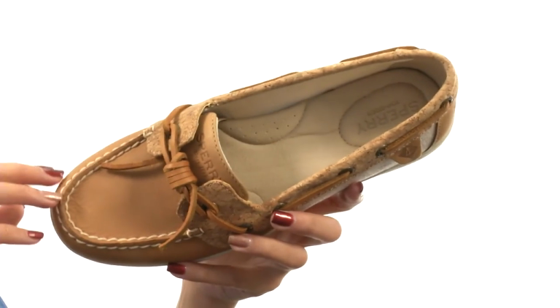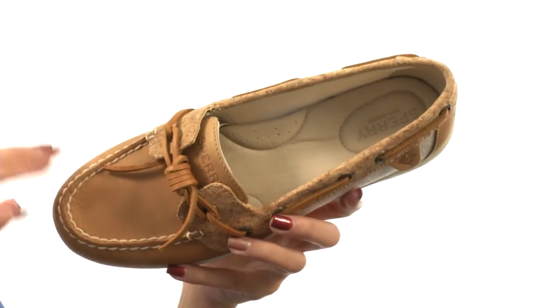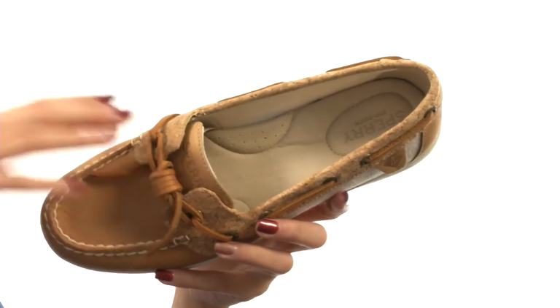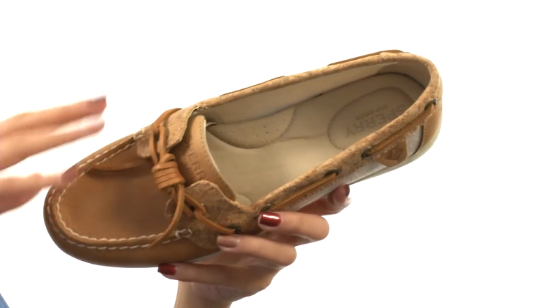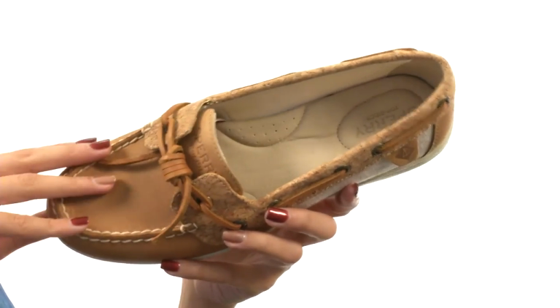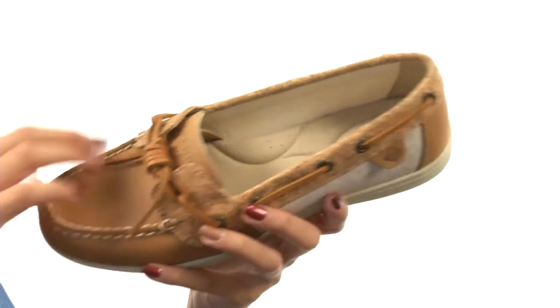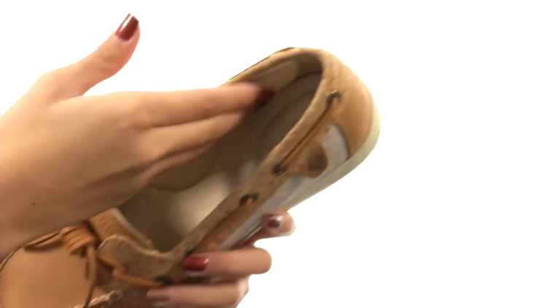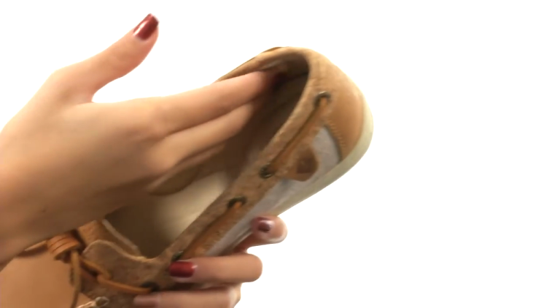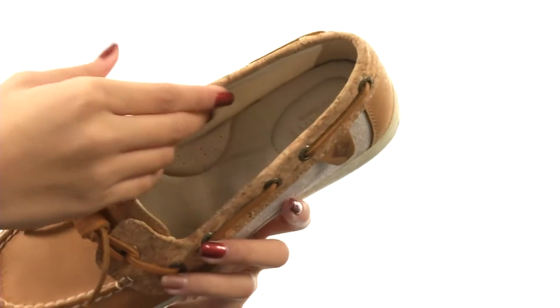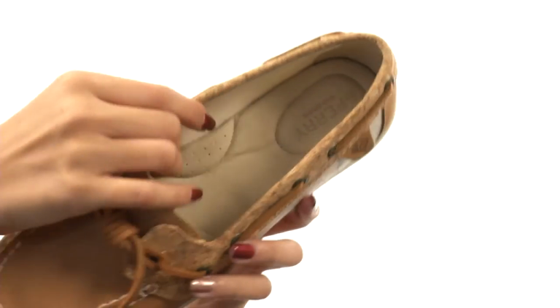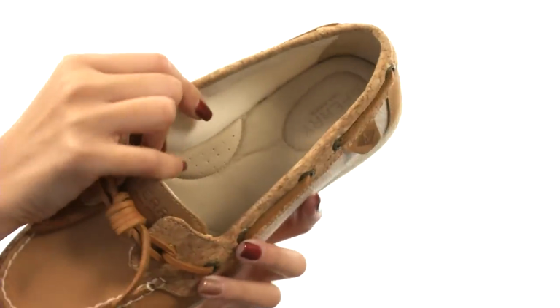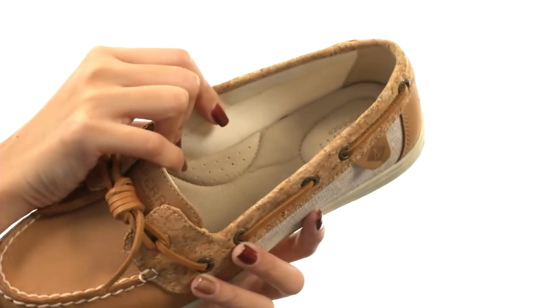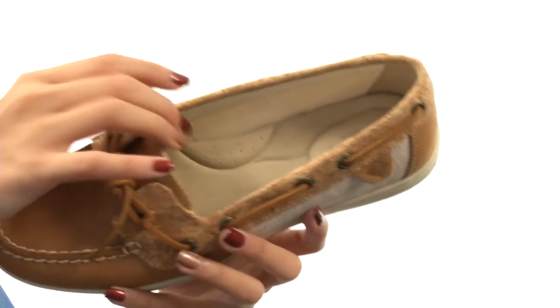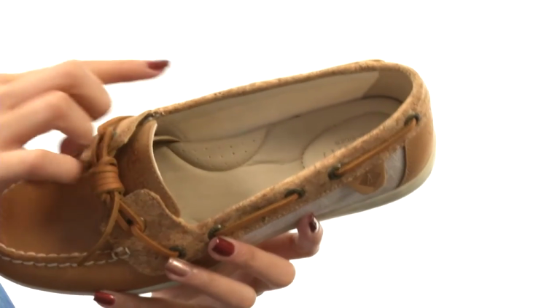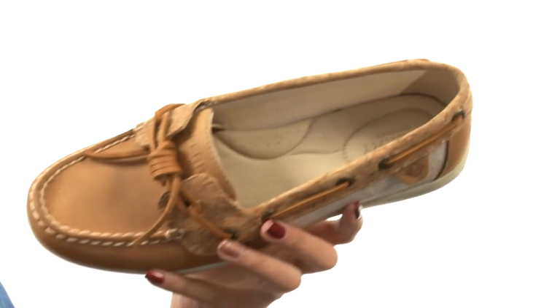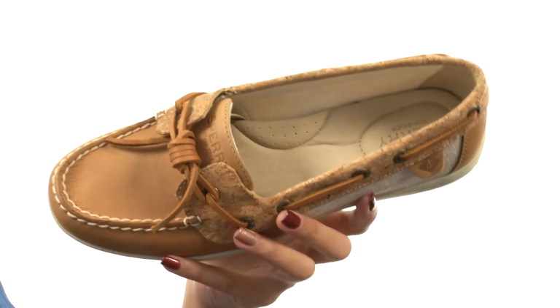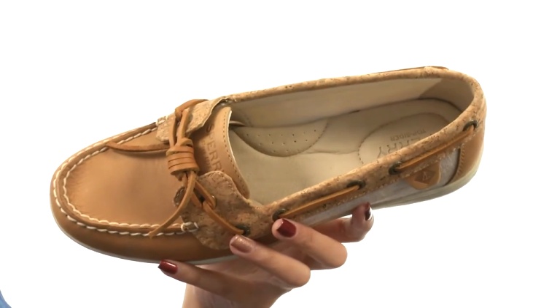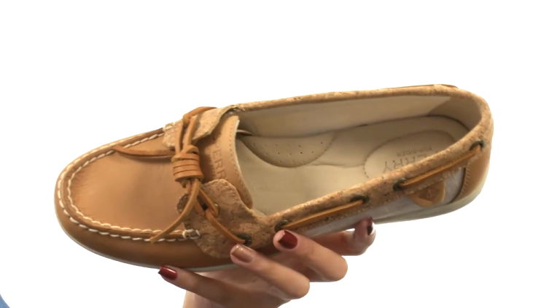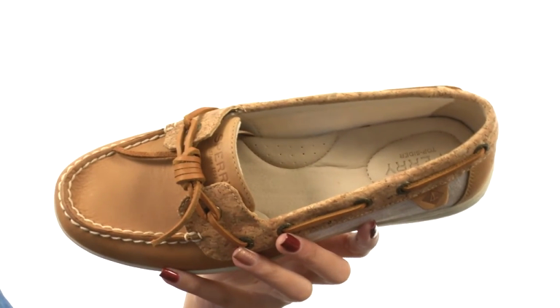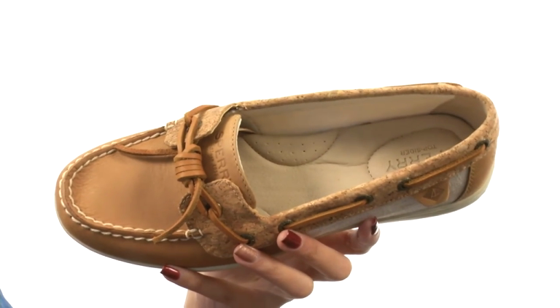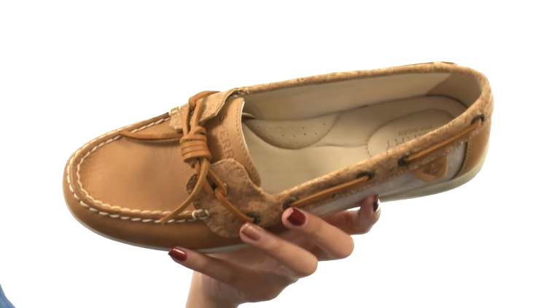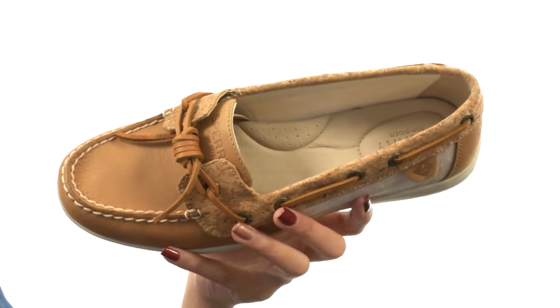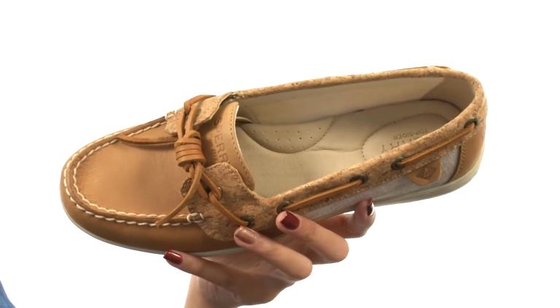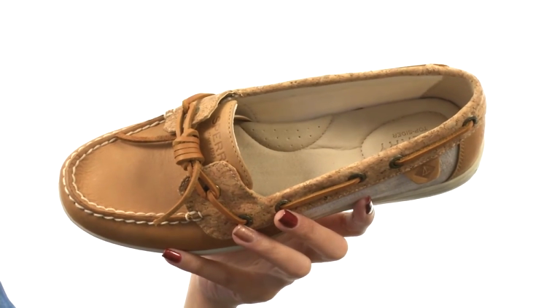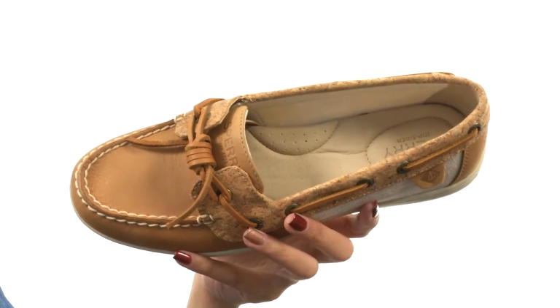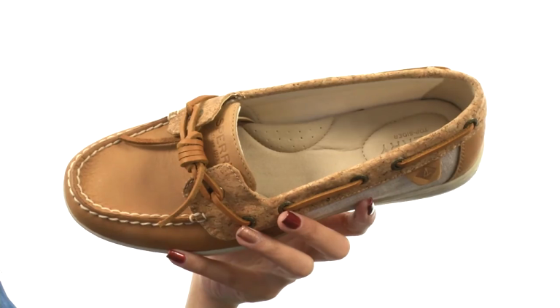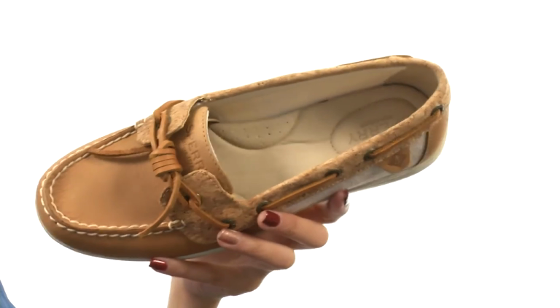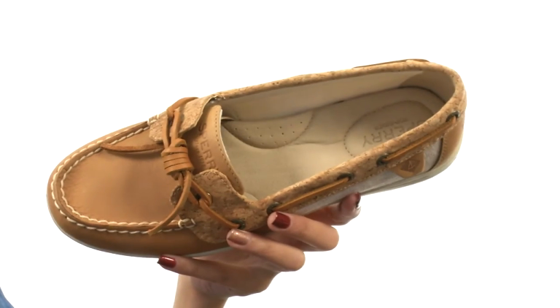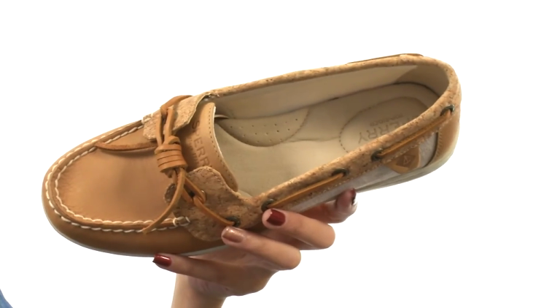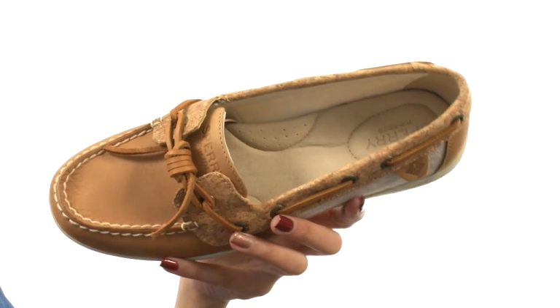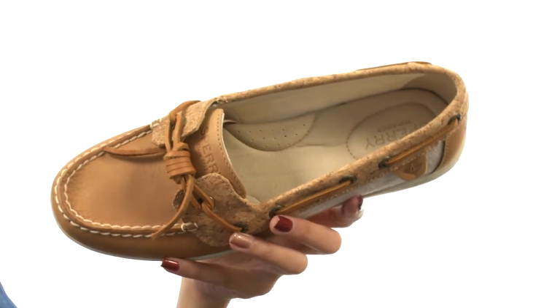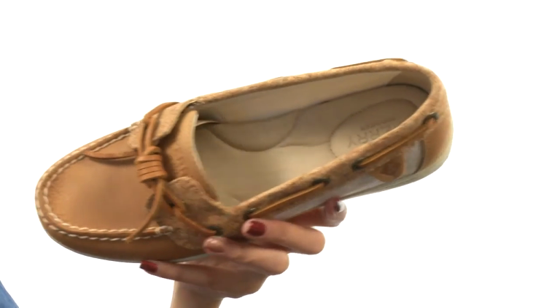Inside there are smooth linings that are actually Drylex moisture-wicking linings that provide excellent breathability as well as a more dry and more comfortable foot environment.